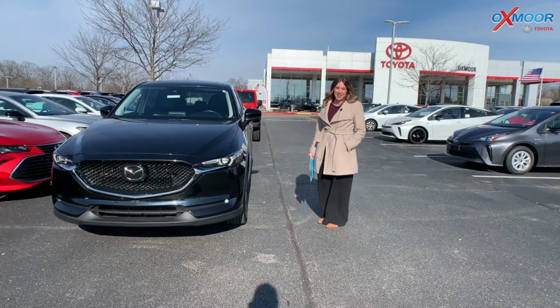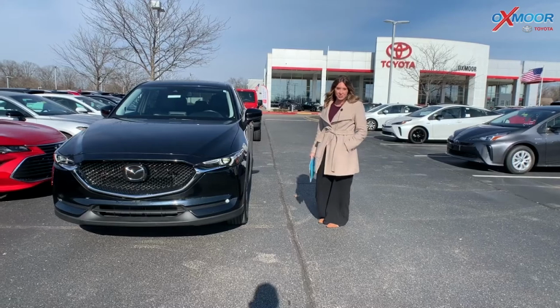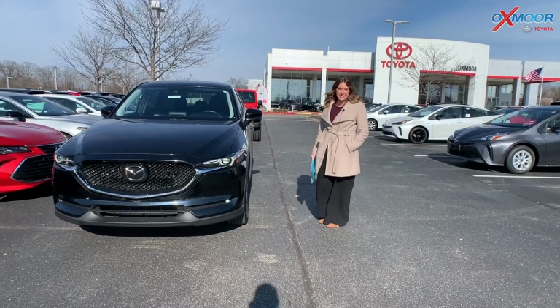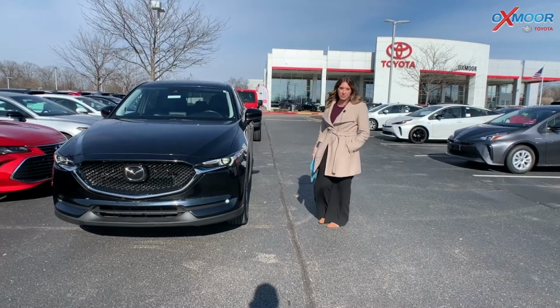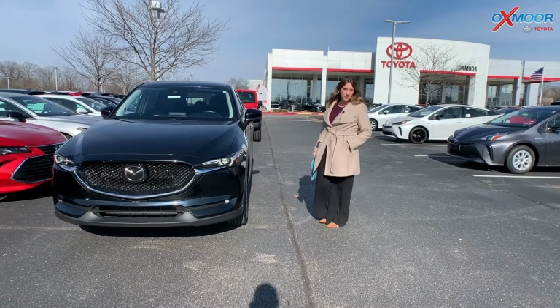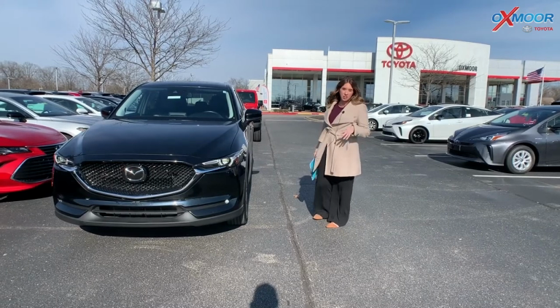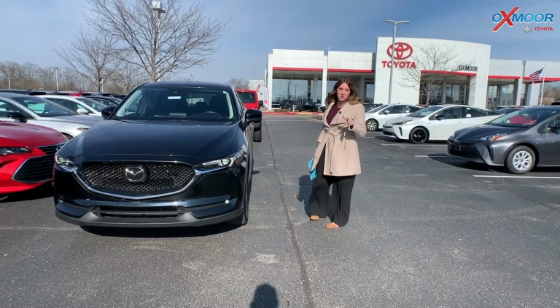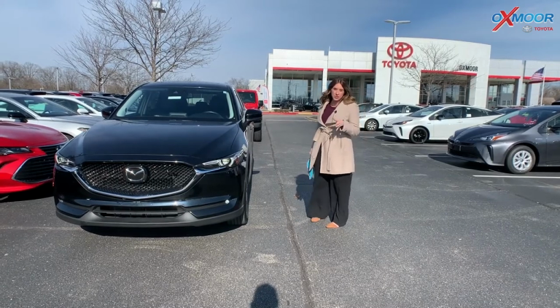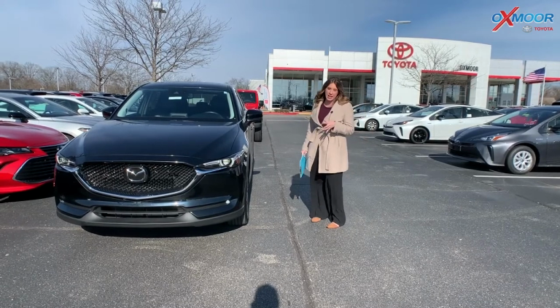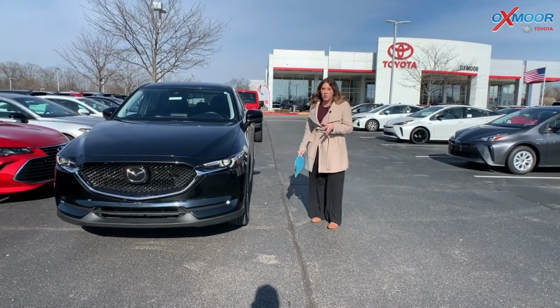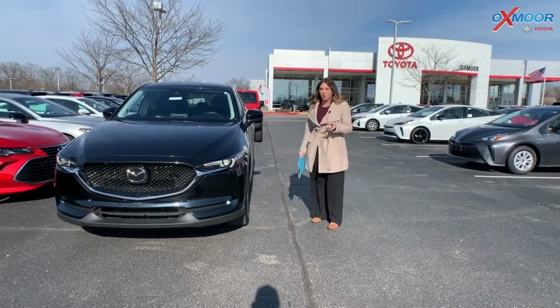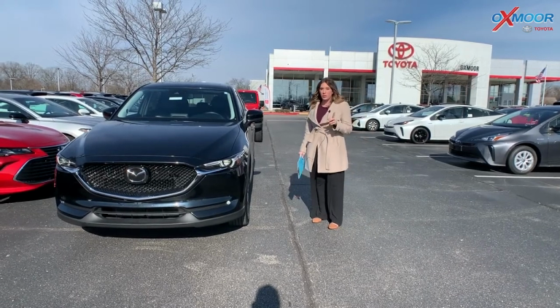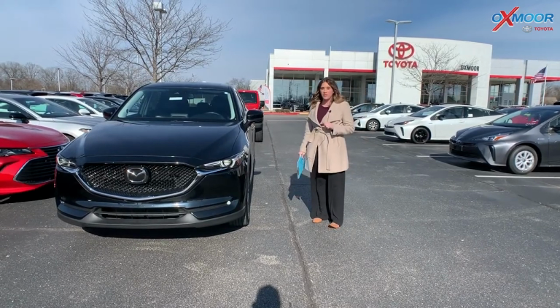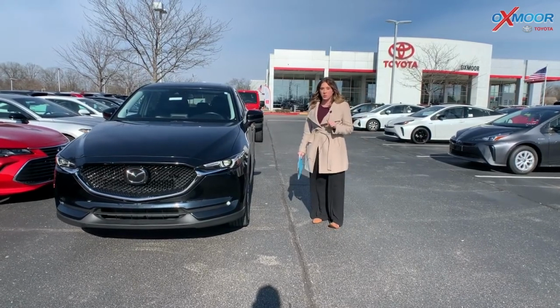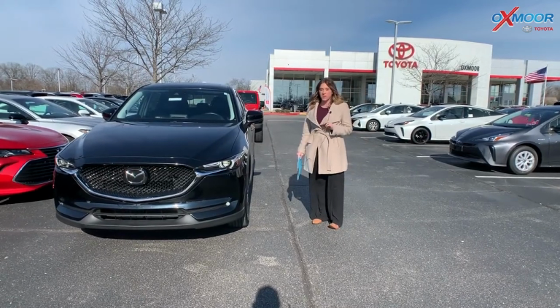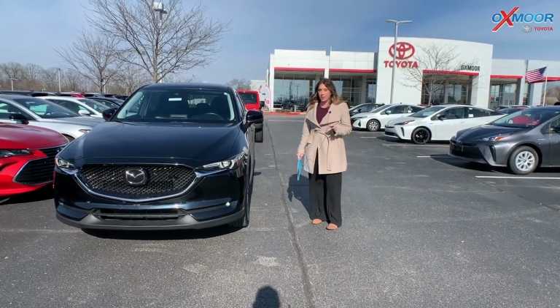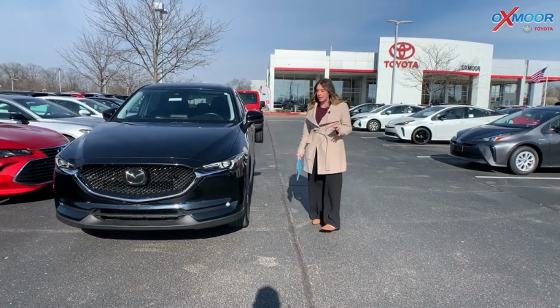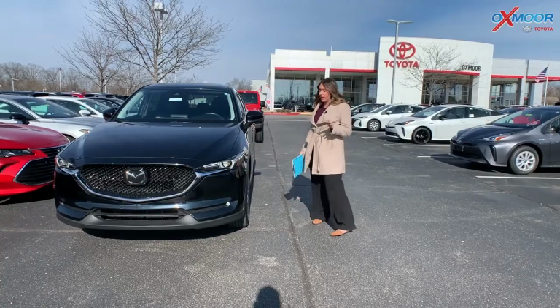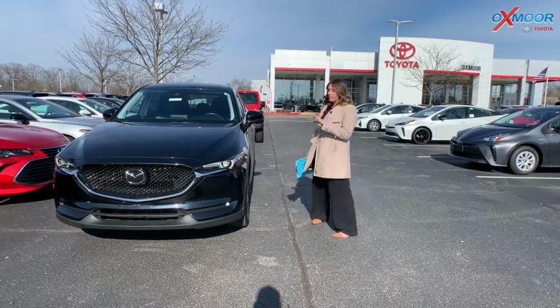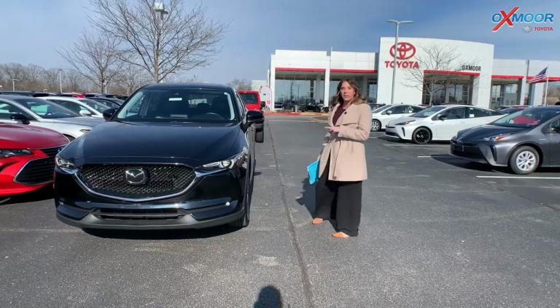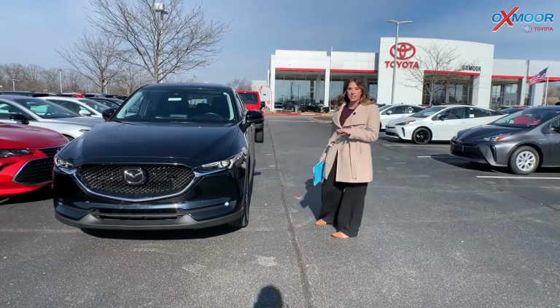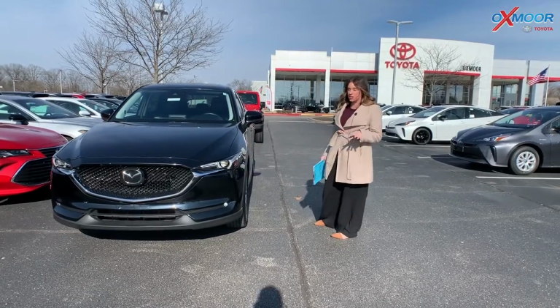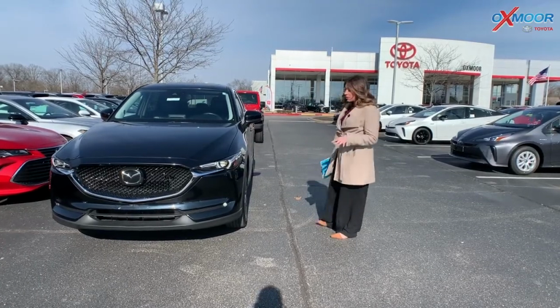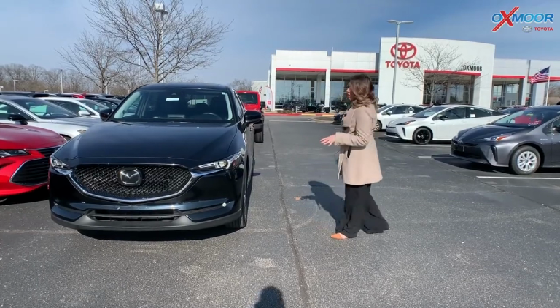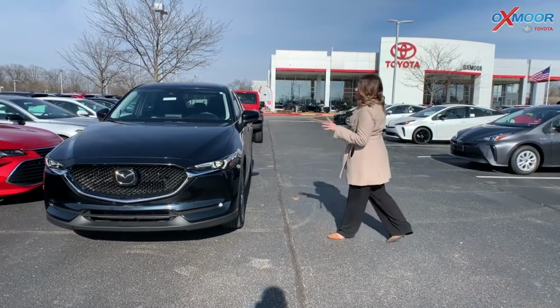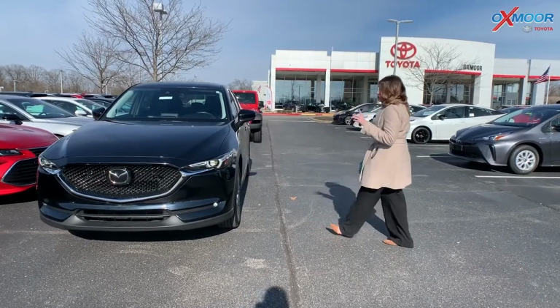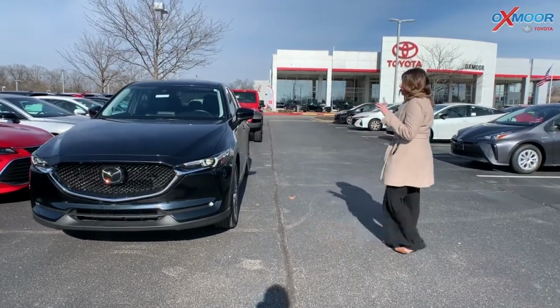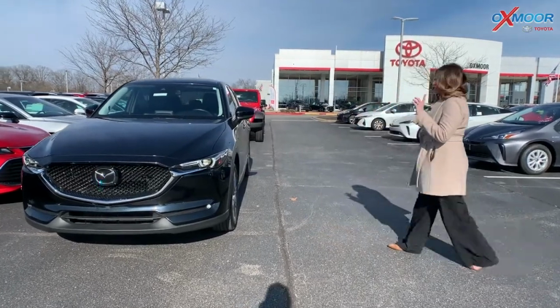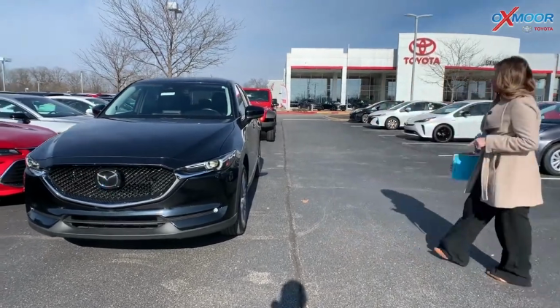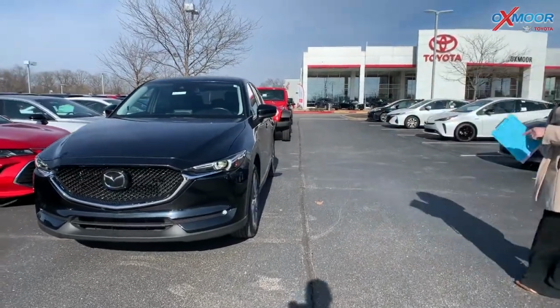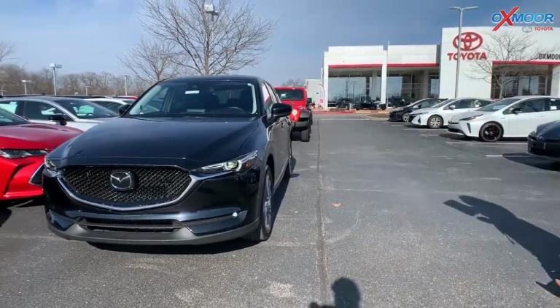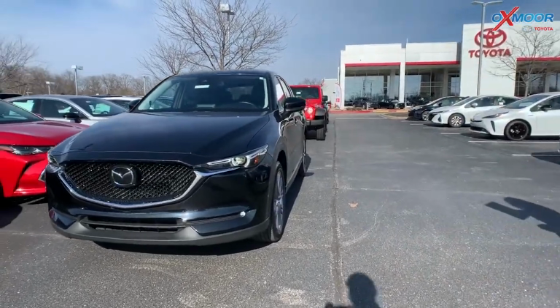Hi everyone, it's Gabrielle over here at Oxmoor Toyota today for our pre-owned vehicles of the week. I have three vehicles I'd like to share with you, so I'm going to go over some details on this first one.